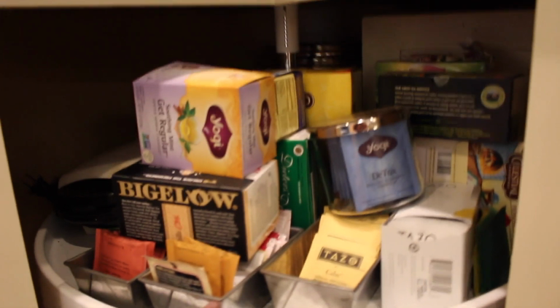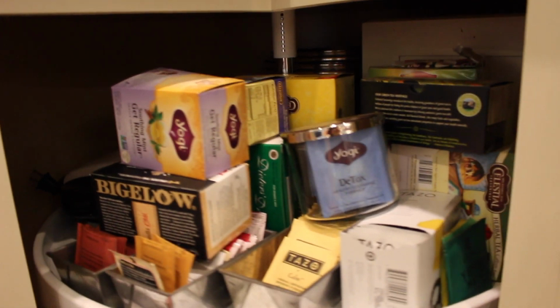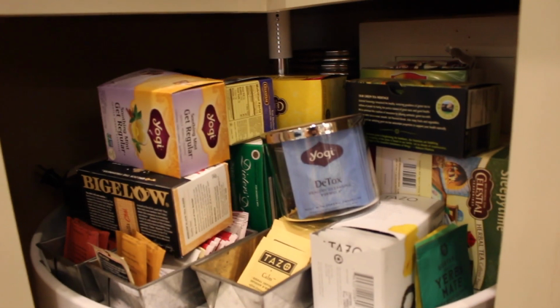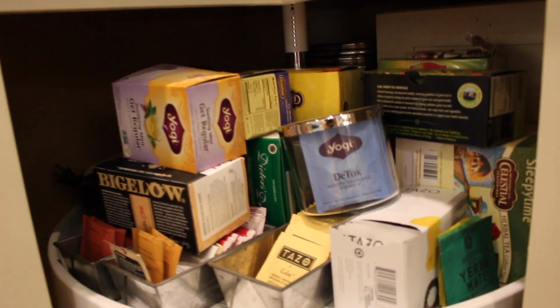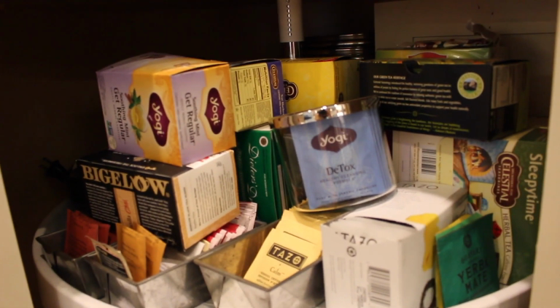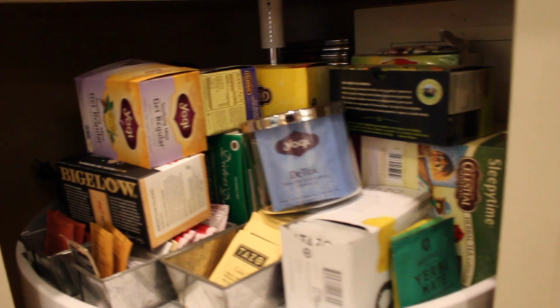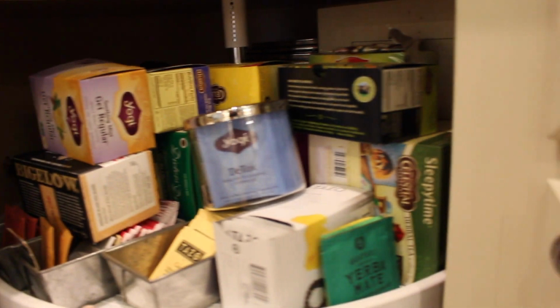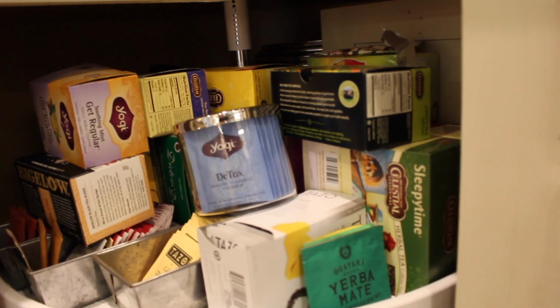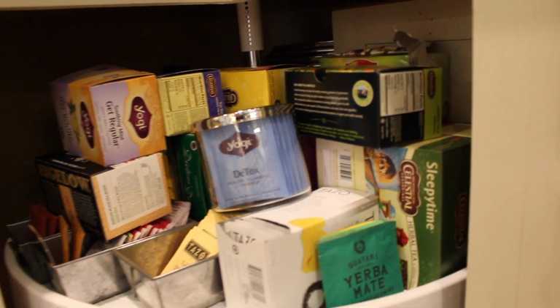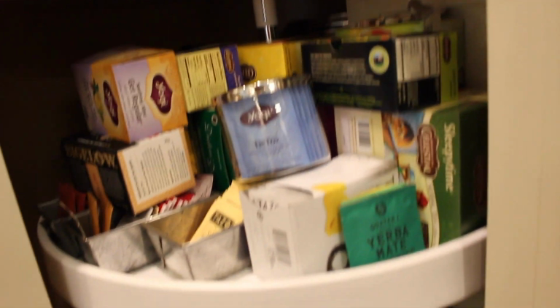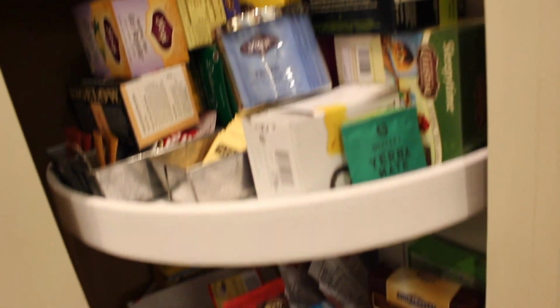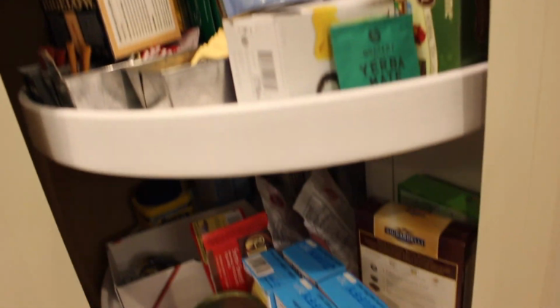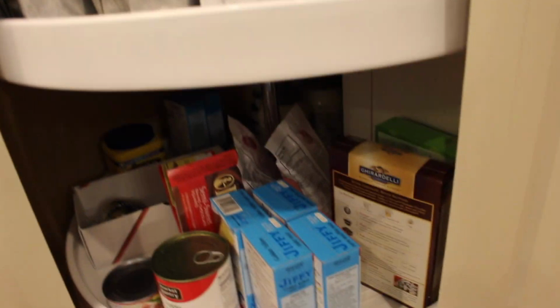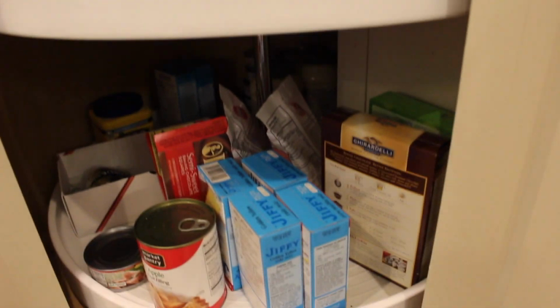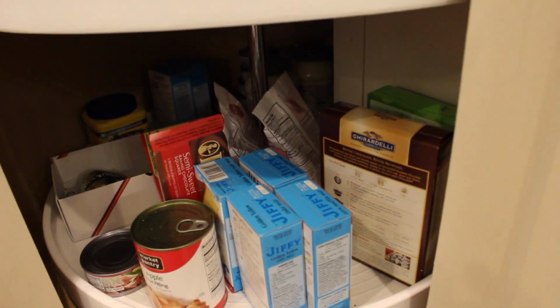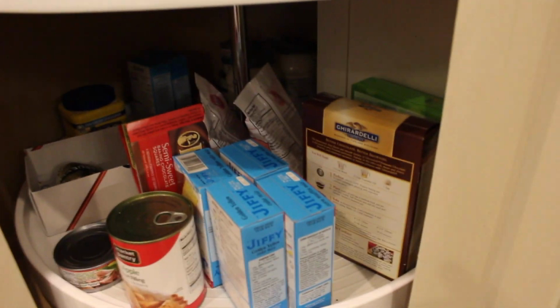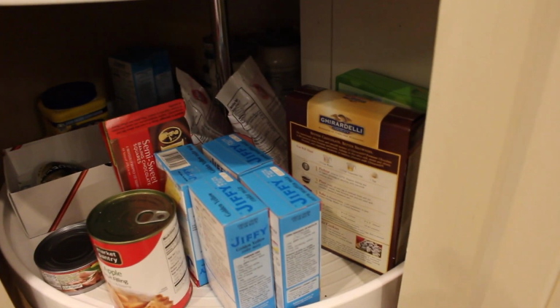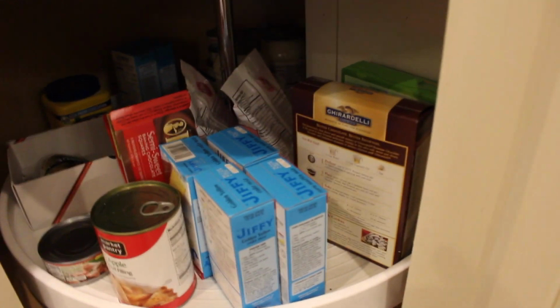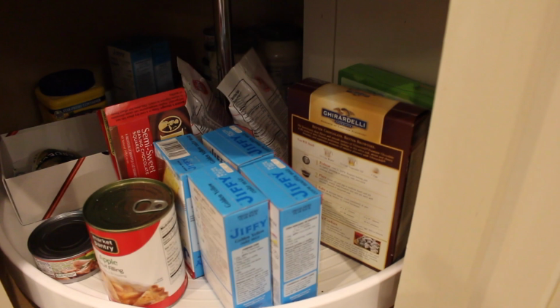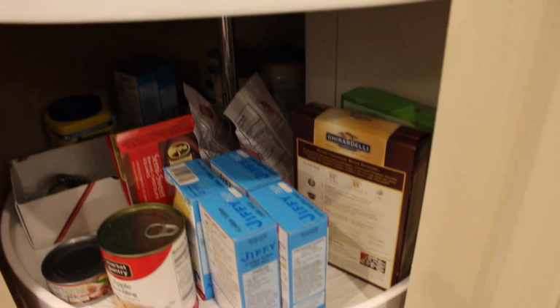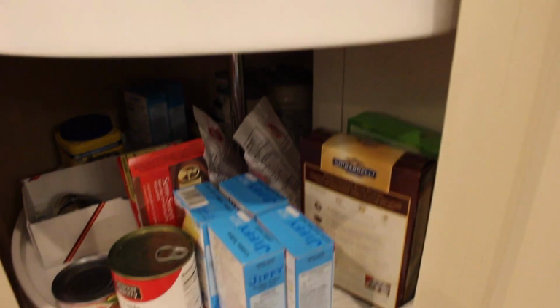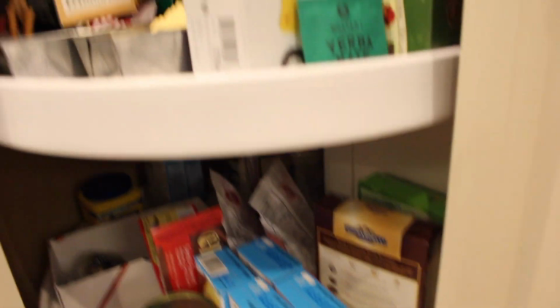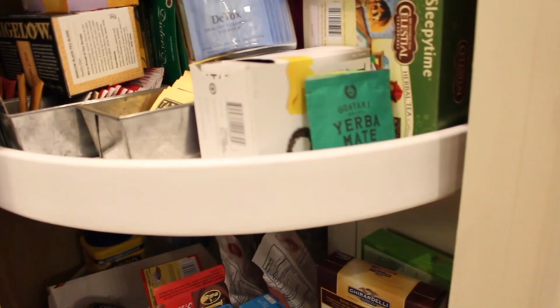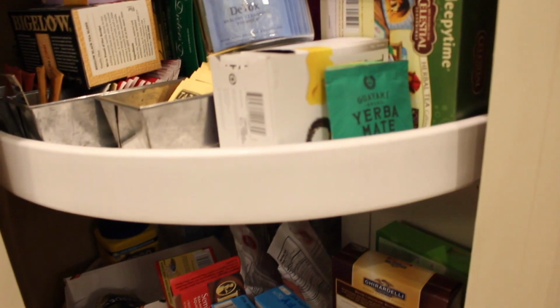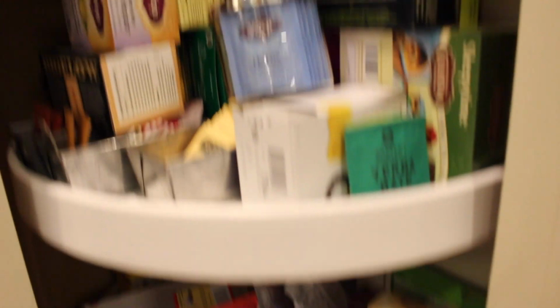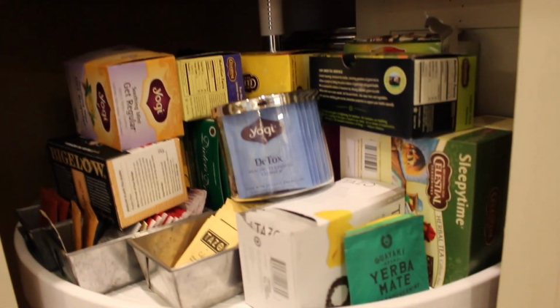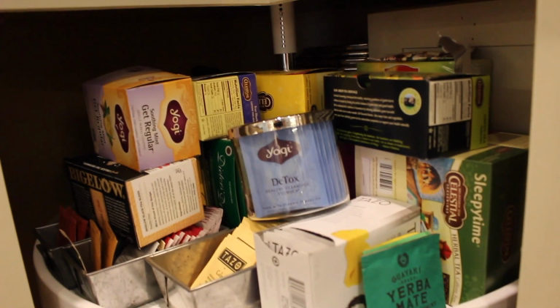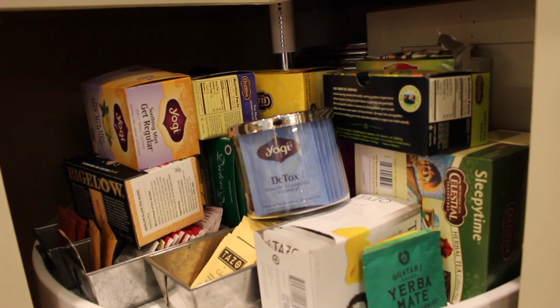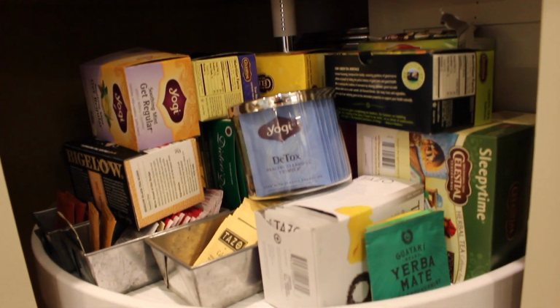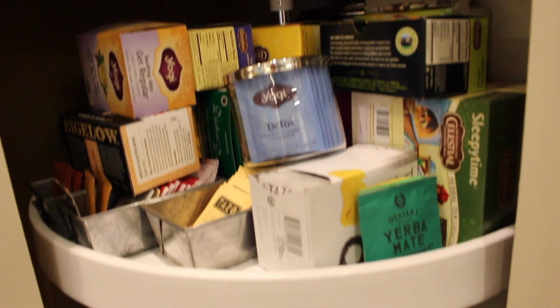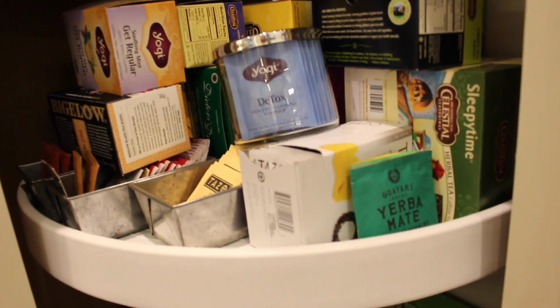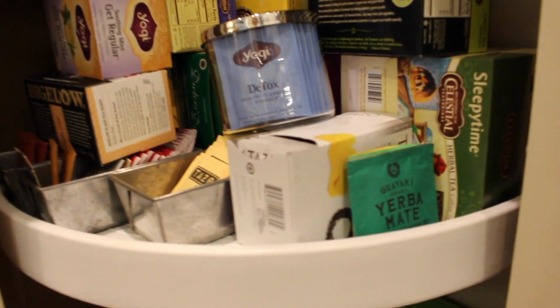So I need to go through all of these teas and see what I'm gonna keep, what I'm not gonna keep. So this is one of the cabinets I wanna look at to see if I can do something a little bit more functional.